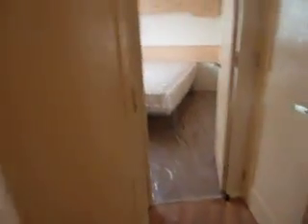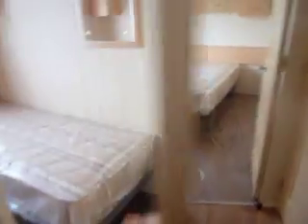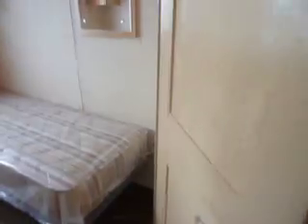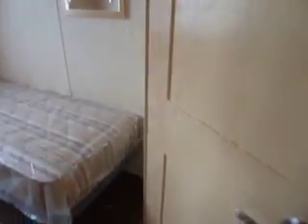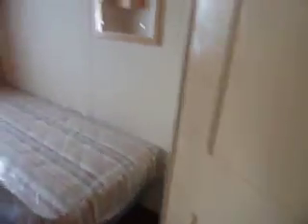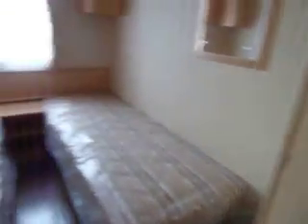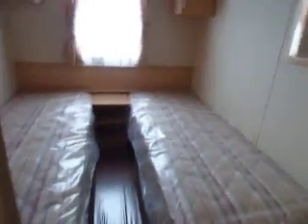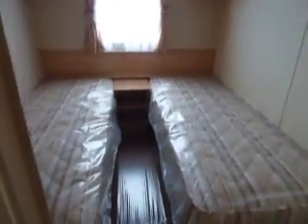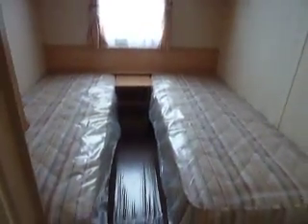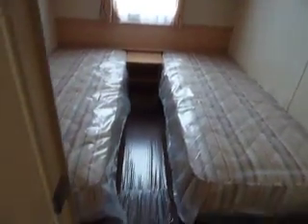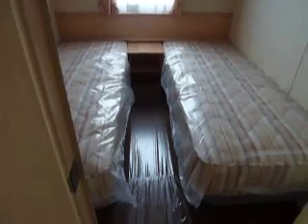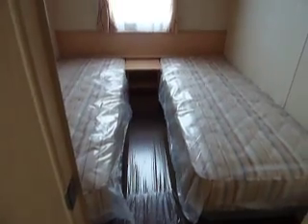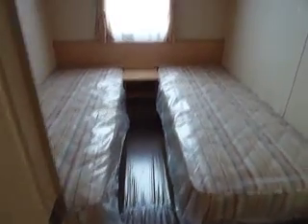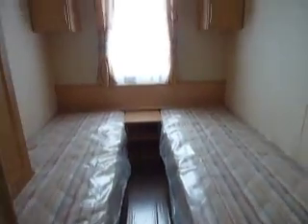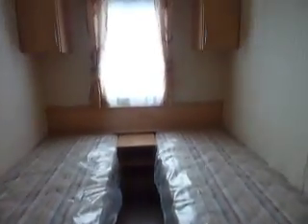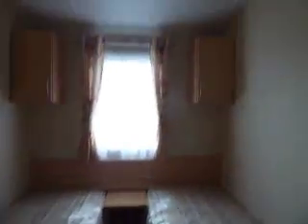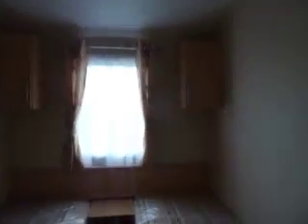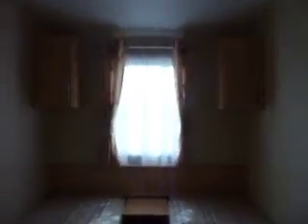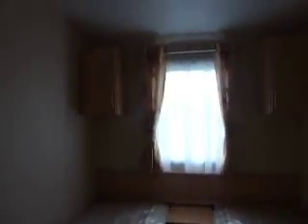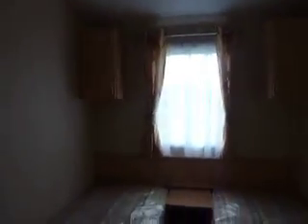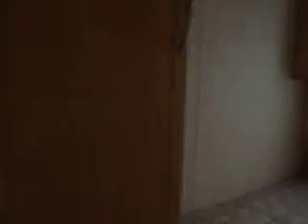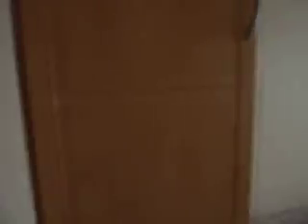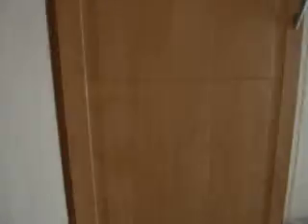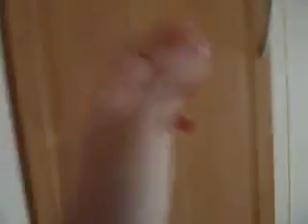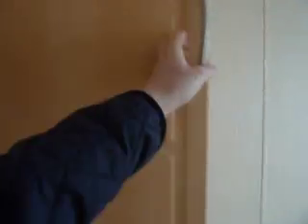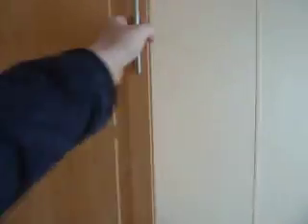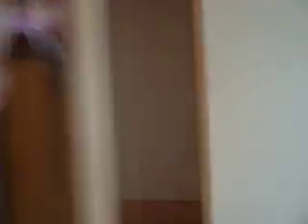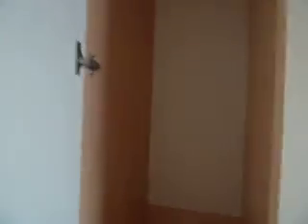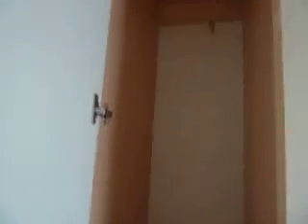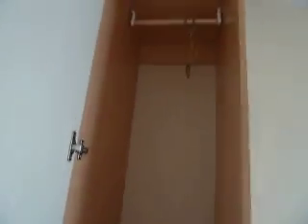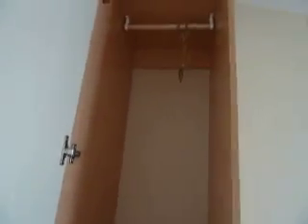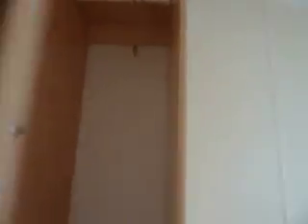And then onto the twin bedroom. There's plenty of room in between the two beds, storage areas above, and also a big cupboard here to hang your clothes in.